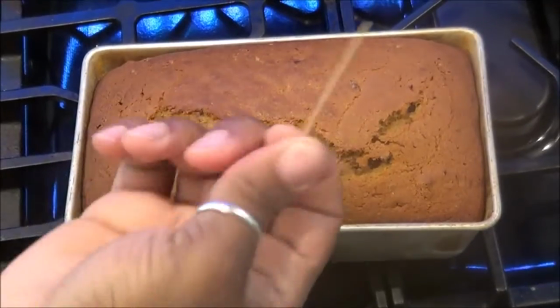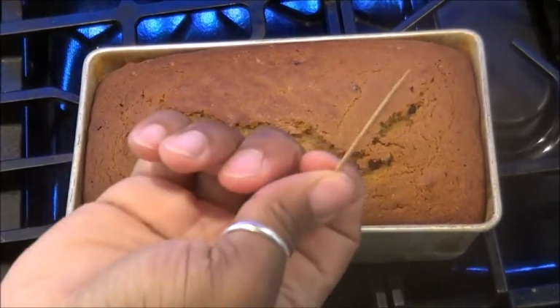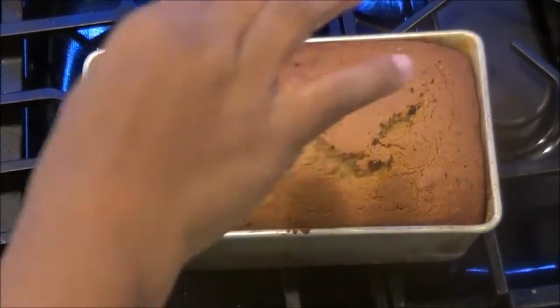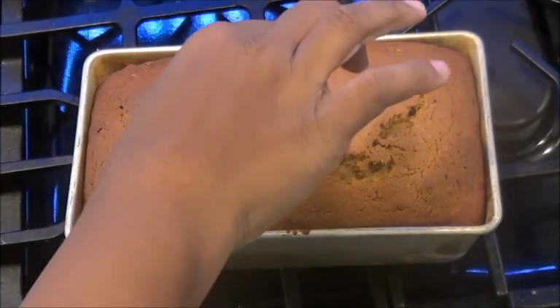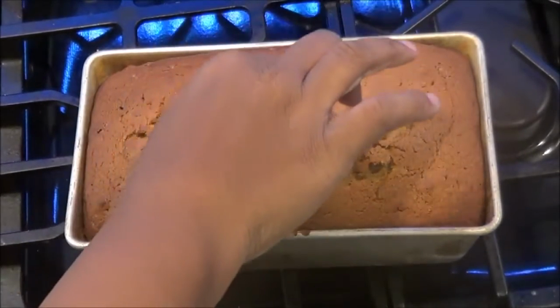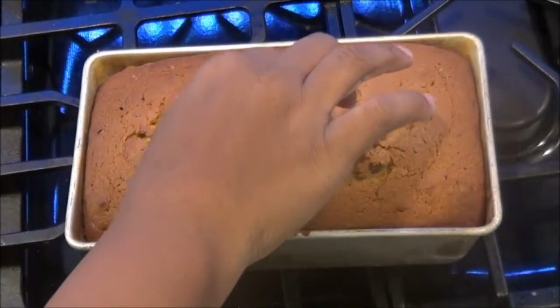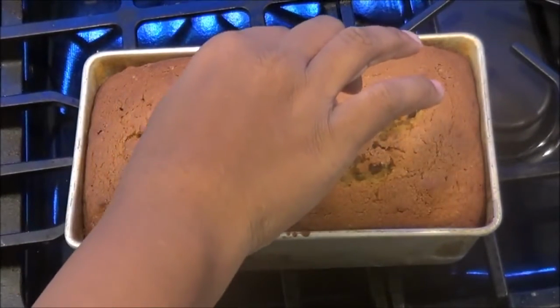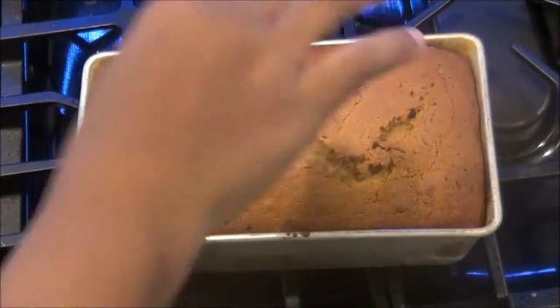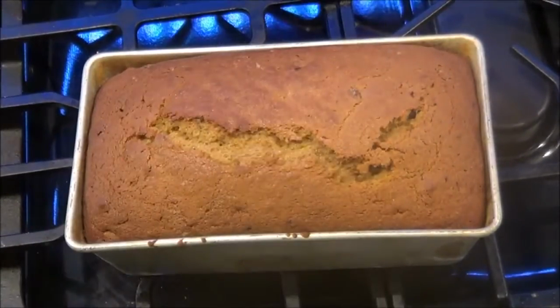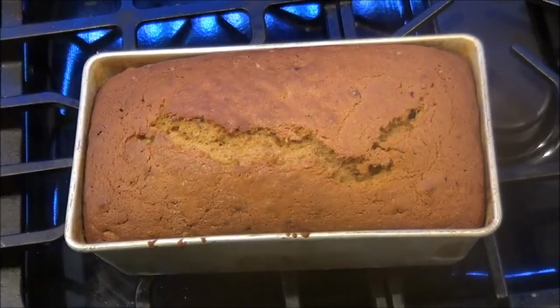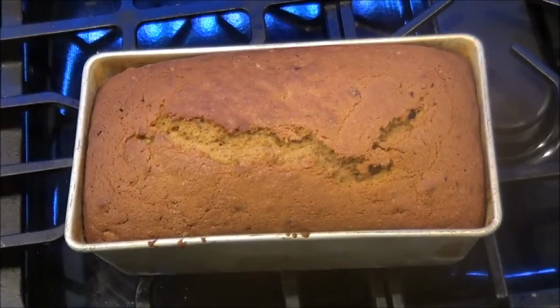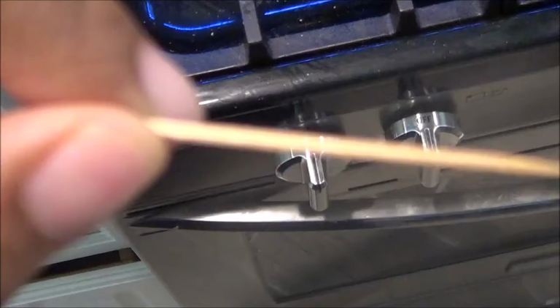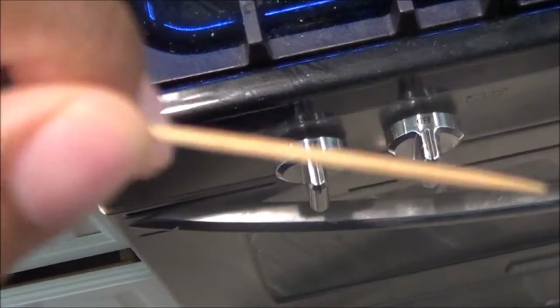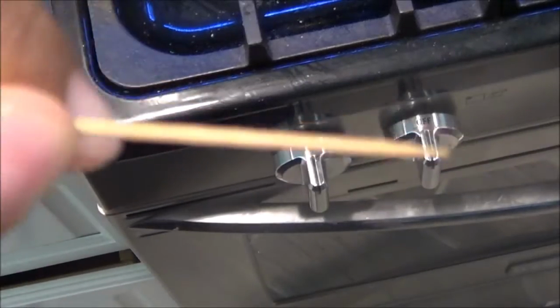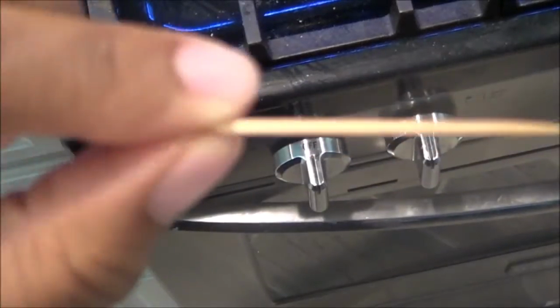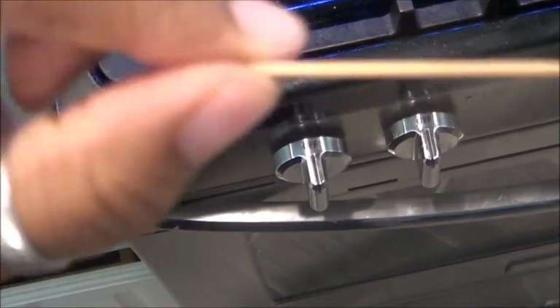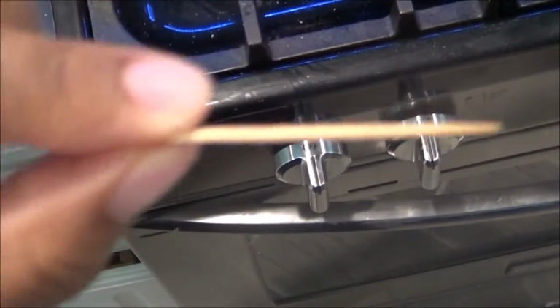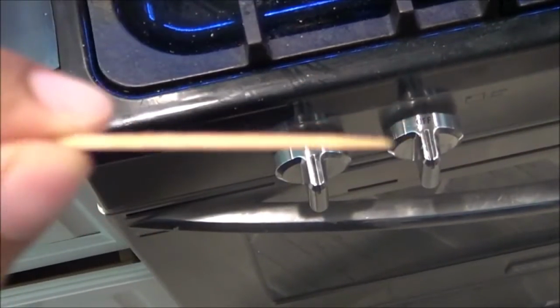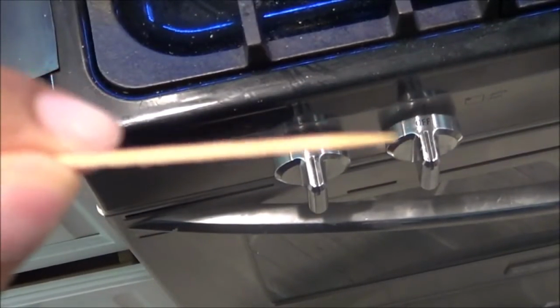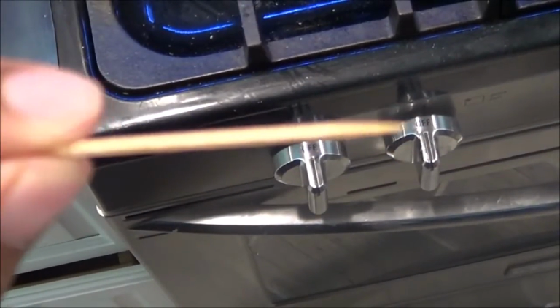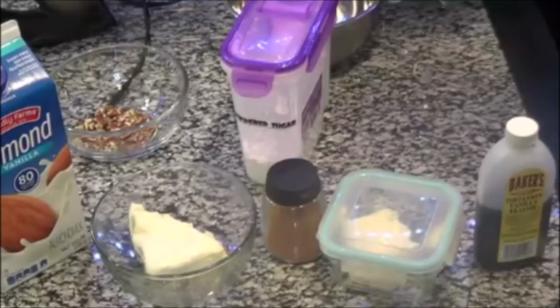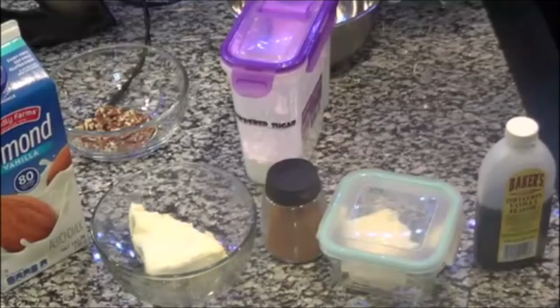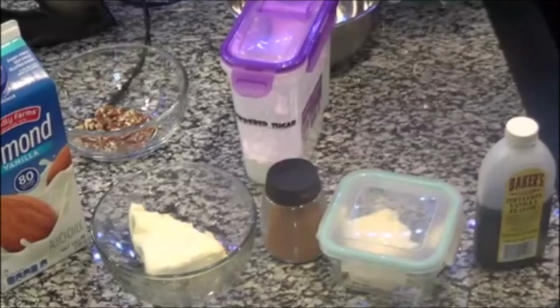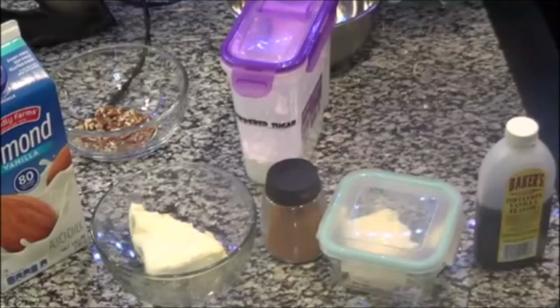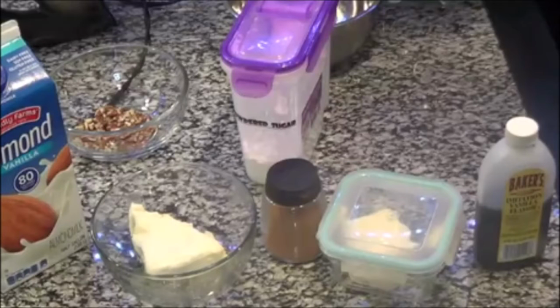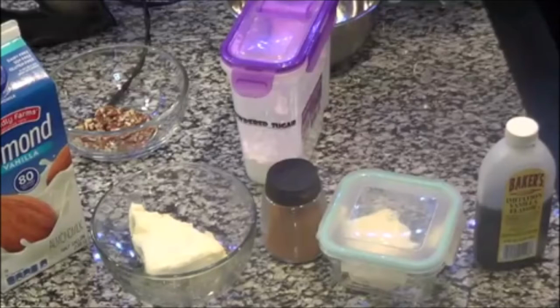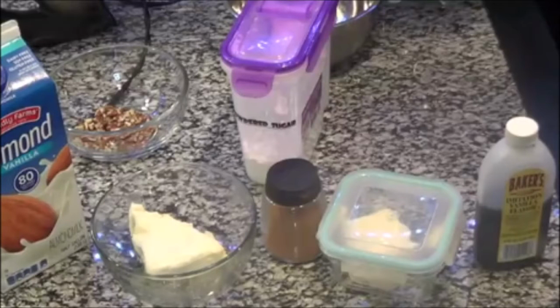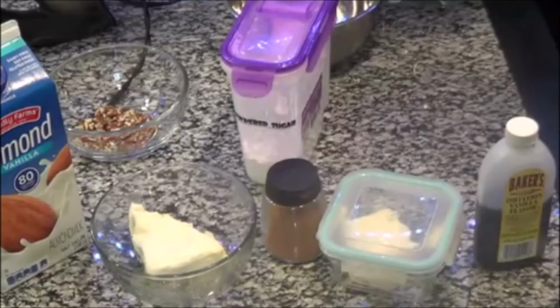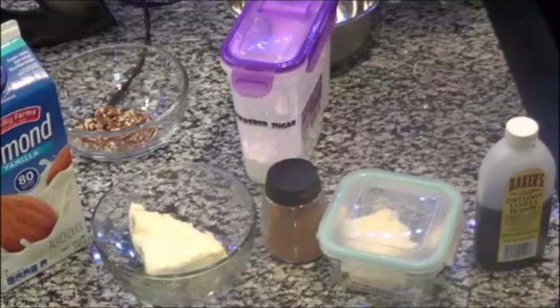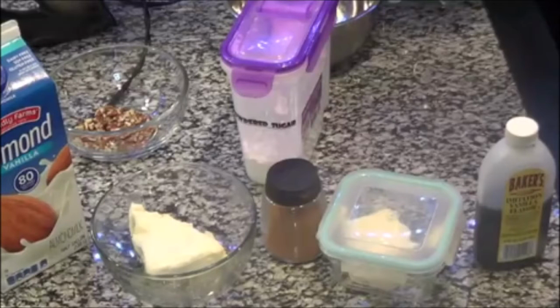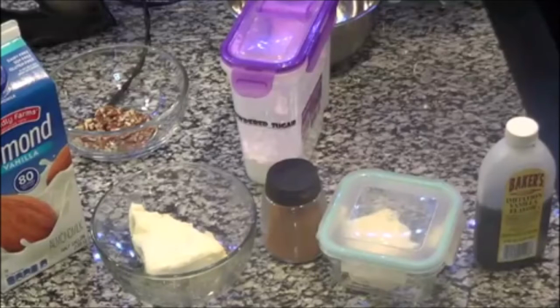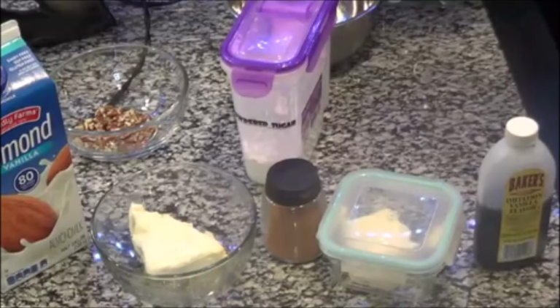The best way to know if your bread is done: stick a toothpick or a skewer — something really thin that won't damage the bread — inside it. If it comes out clean like this, you are ready, and it is ready to cool off and come out of the oven.